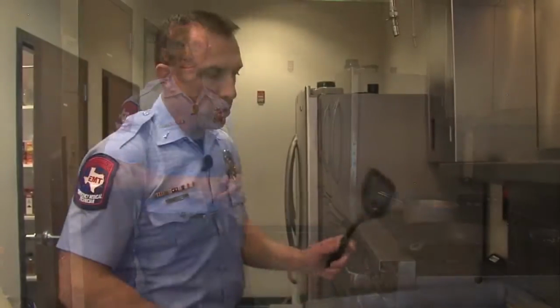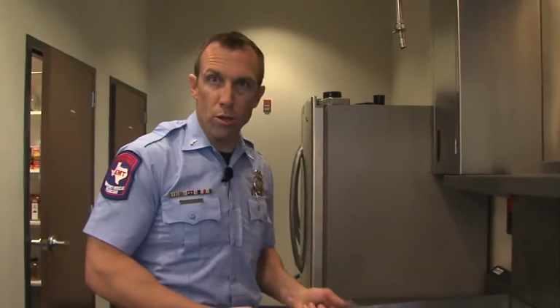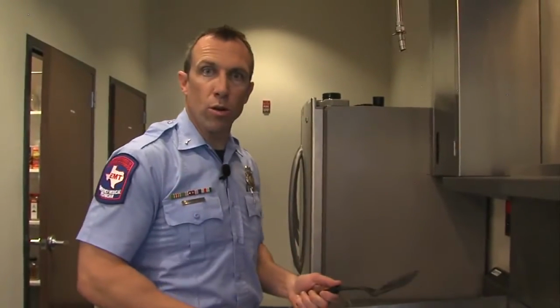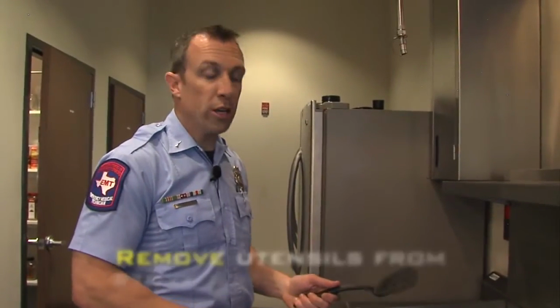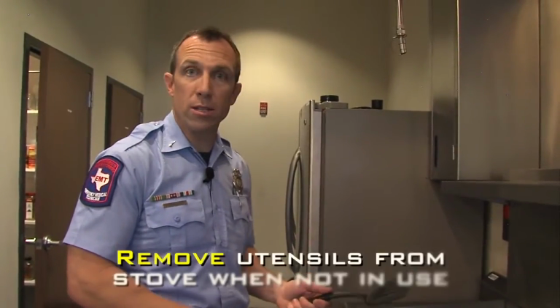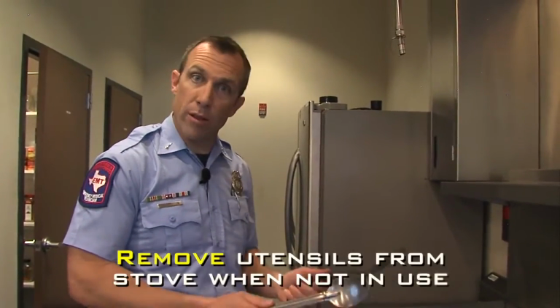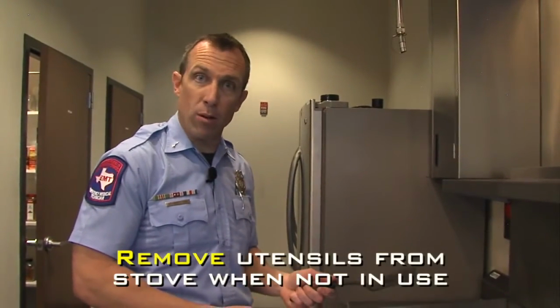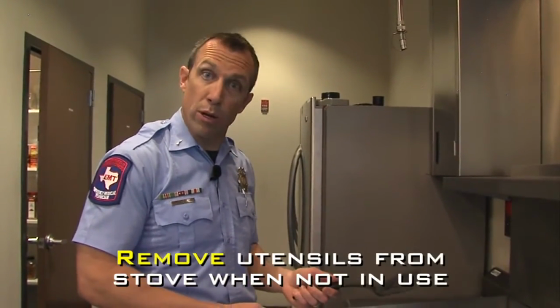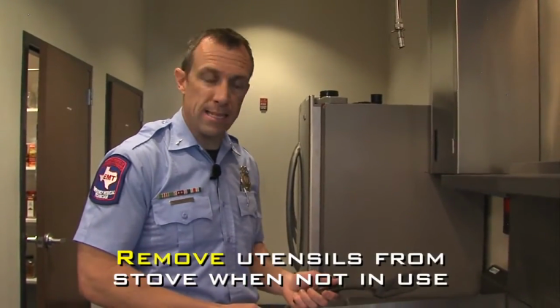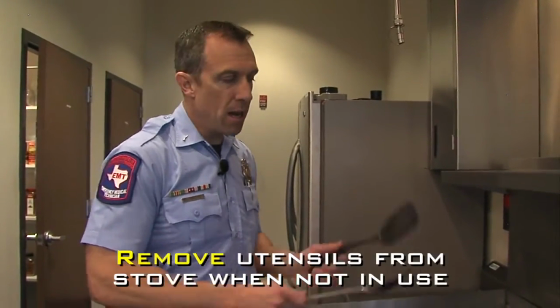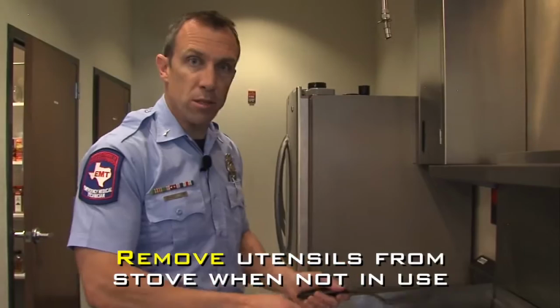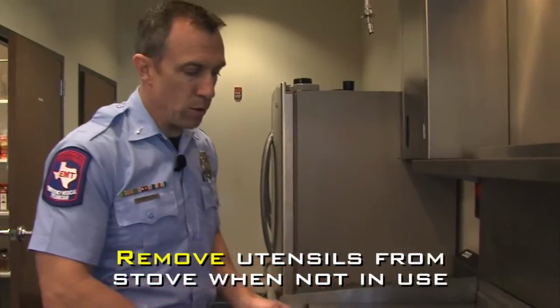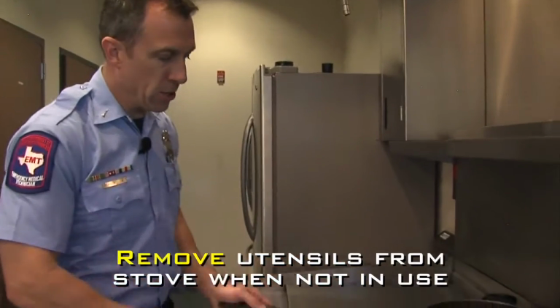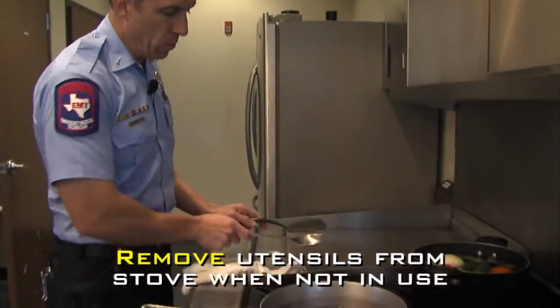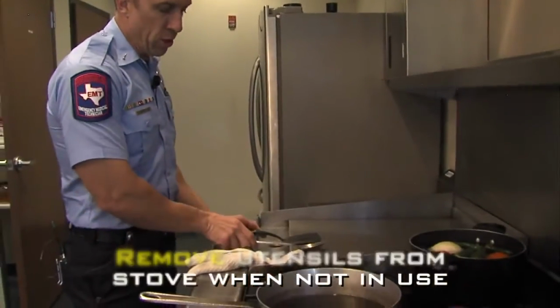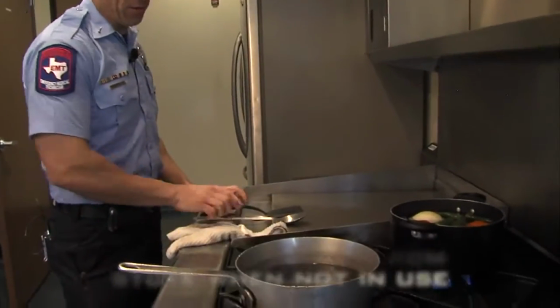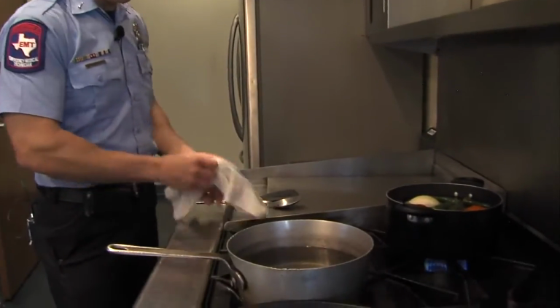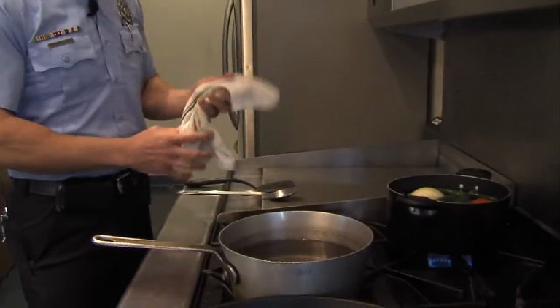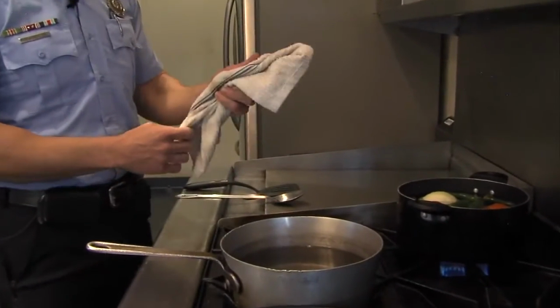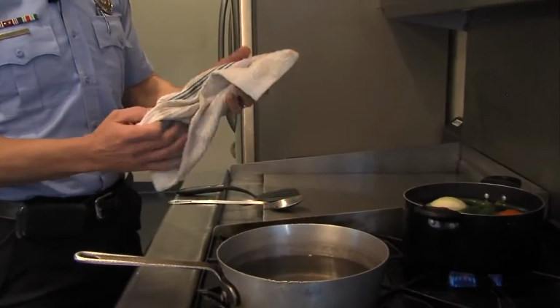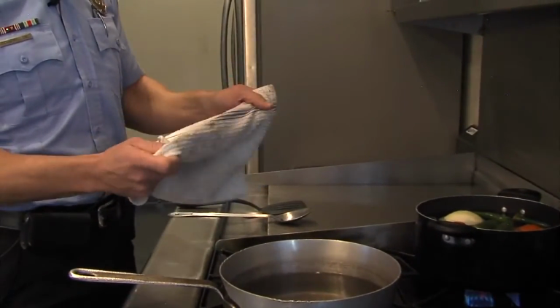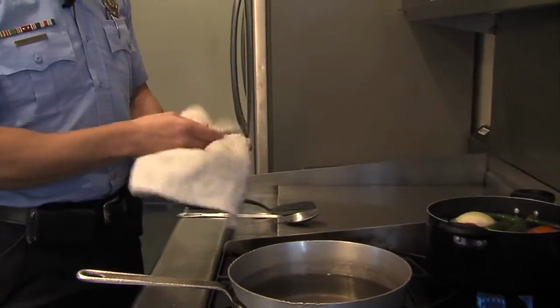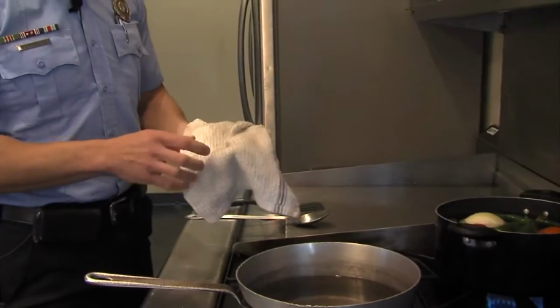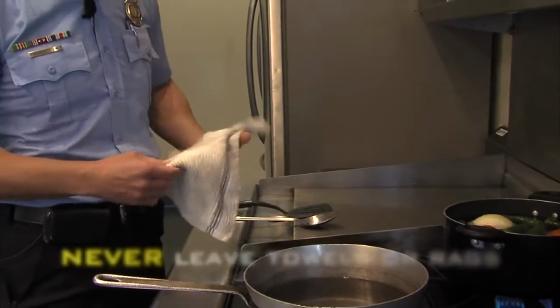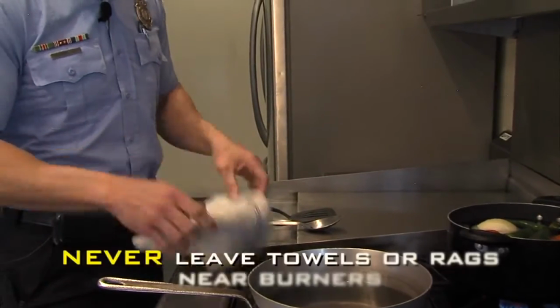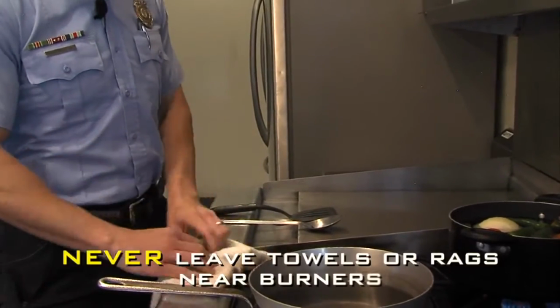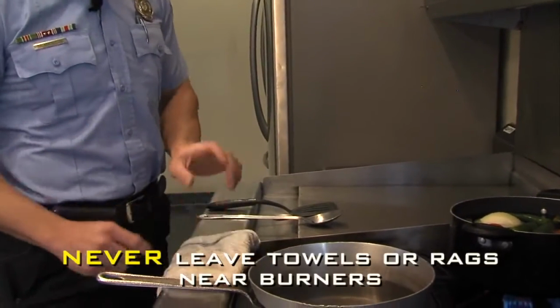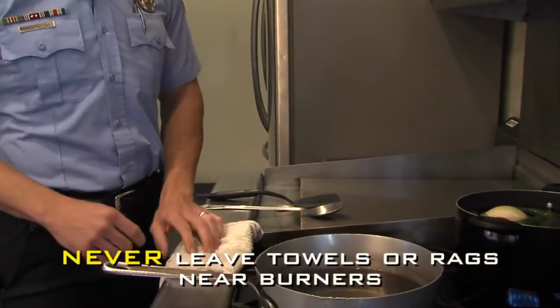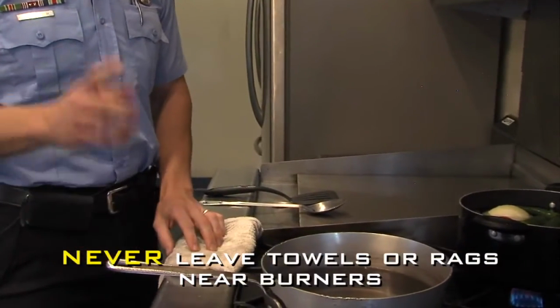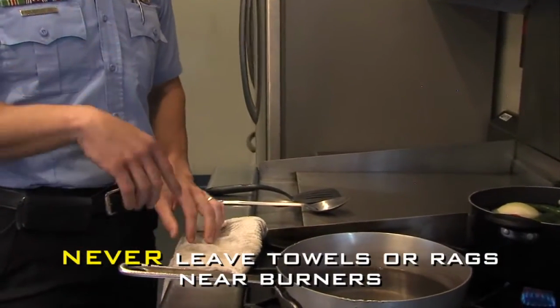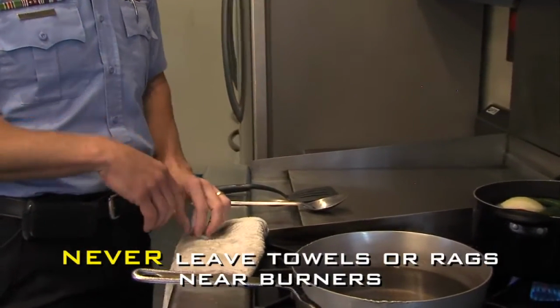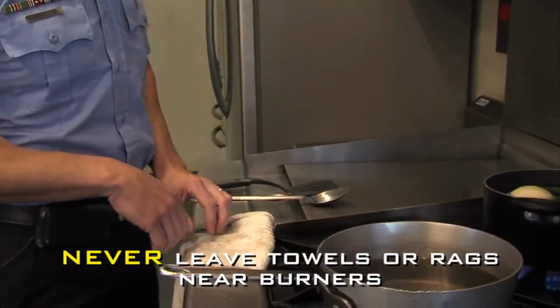When you use your cooking utensils — whether they're metal, wooden, or plastic — after you use them, always make sure that they're removed from the cooking surface. Don't keep them too close to the flame. Any towels or rags that you use while cooking, don't leave them right next to the burners because they're a great source of ignition.